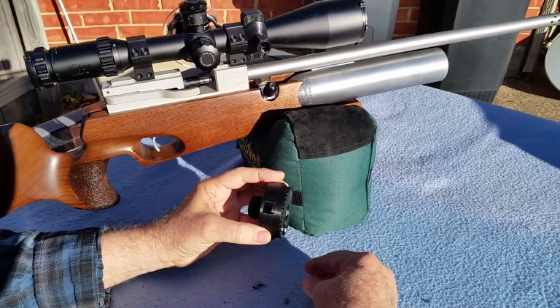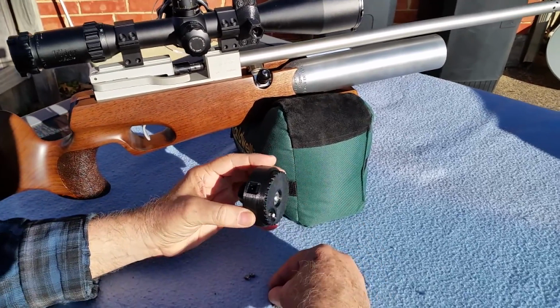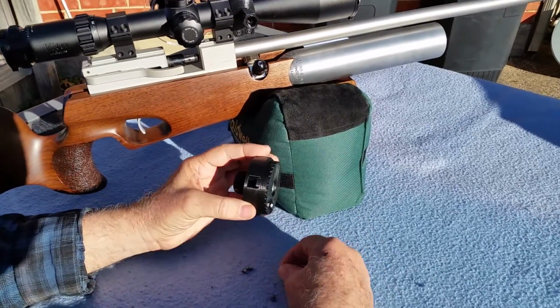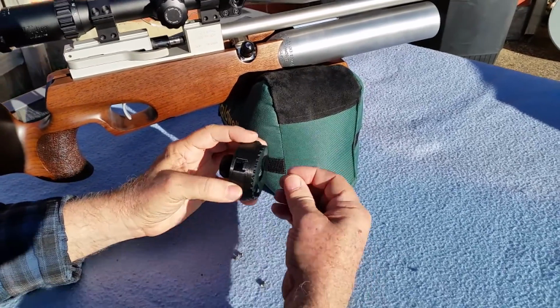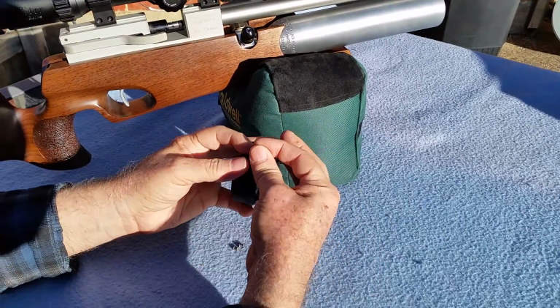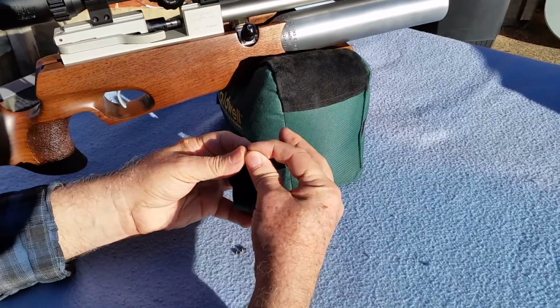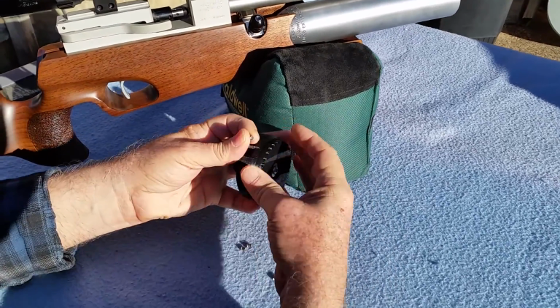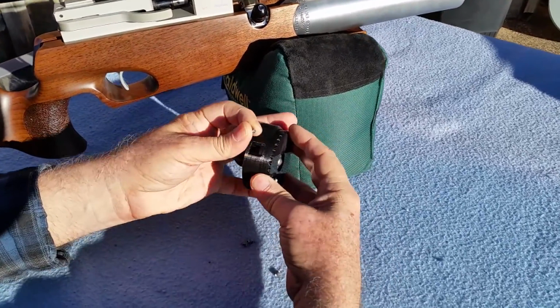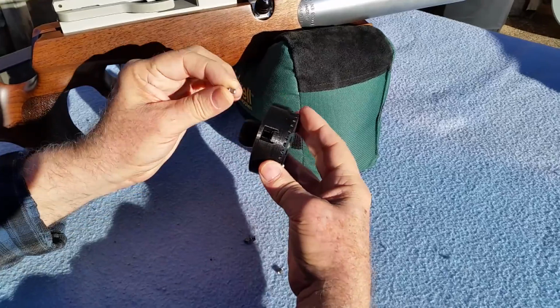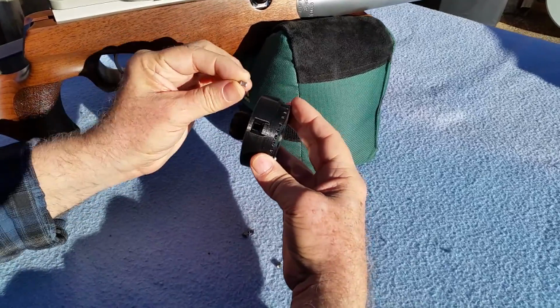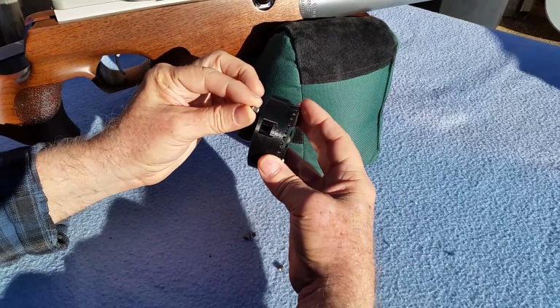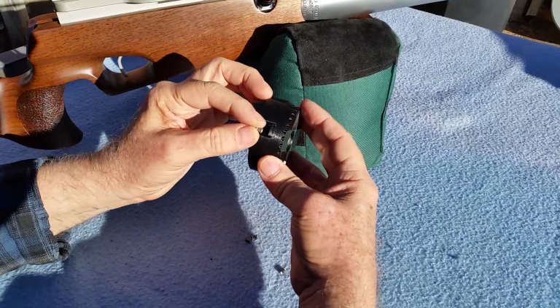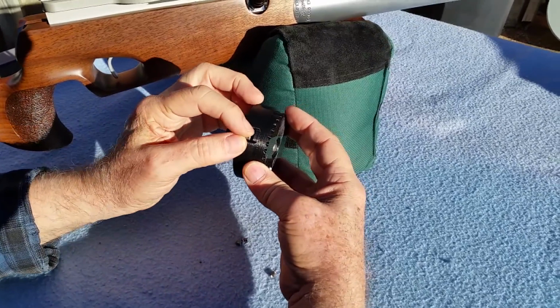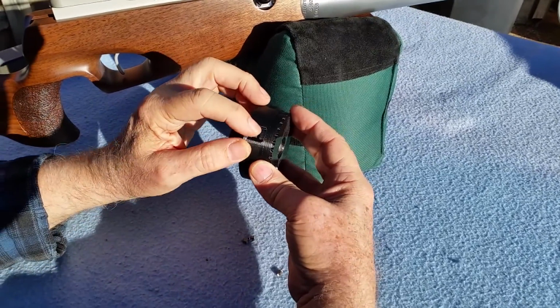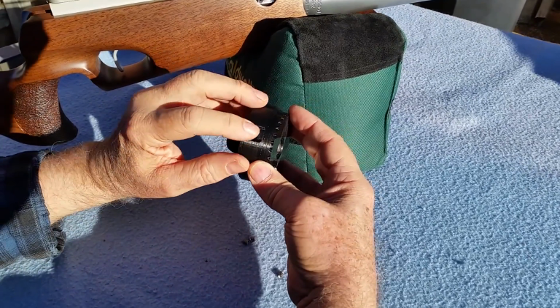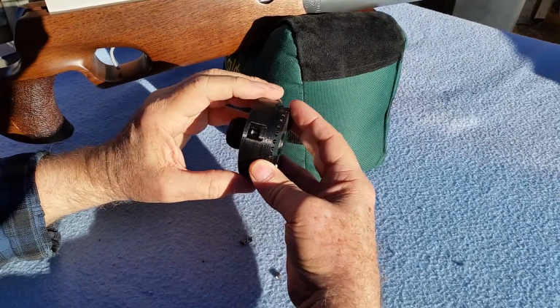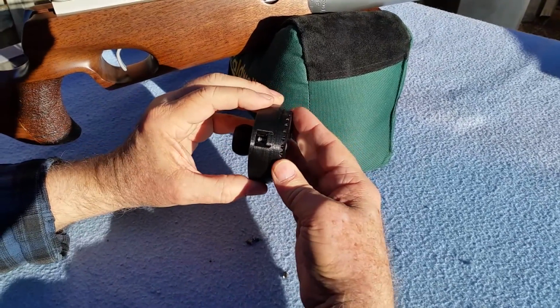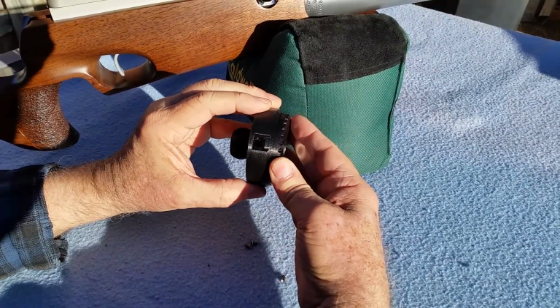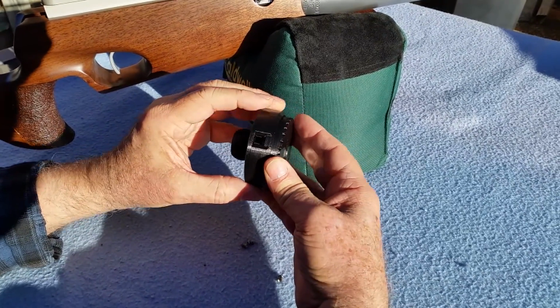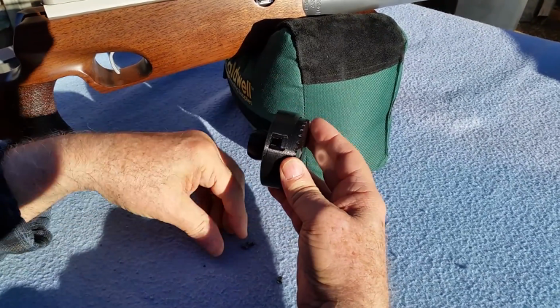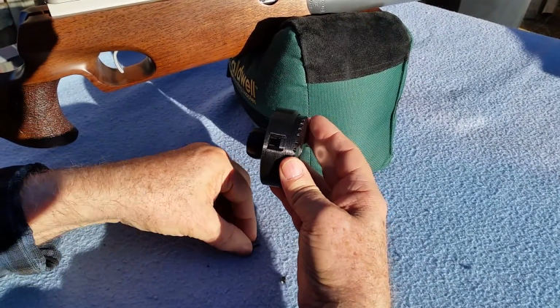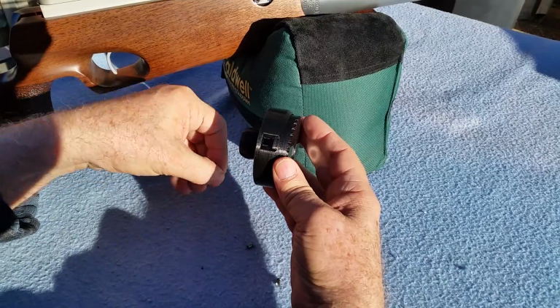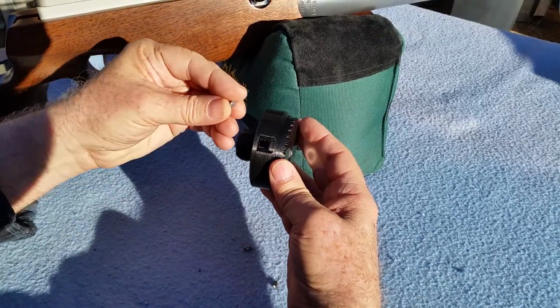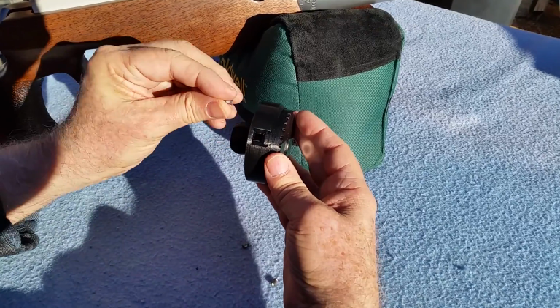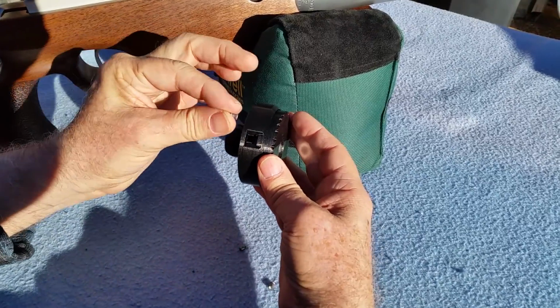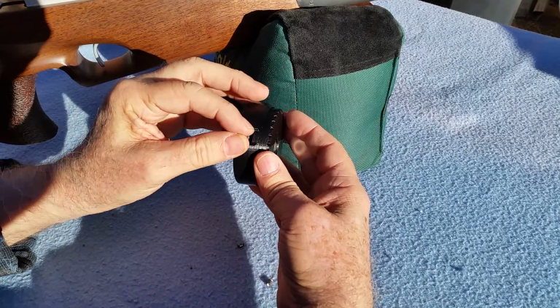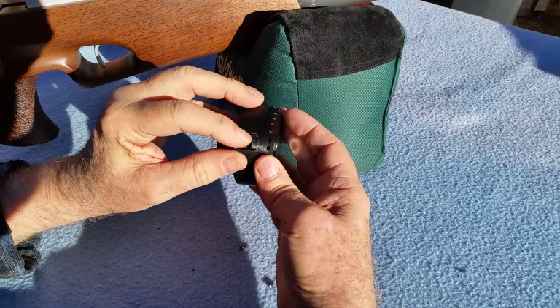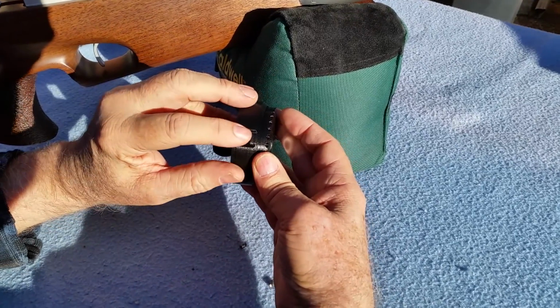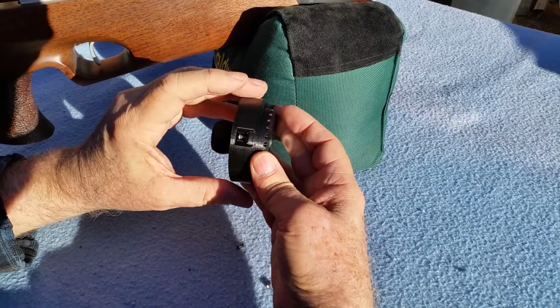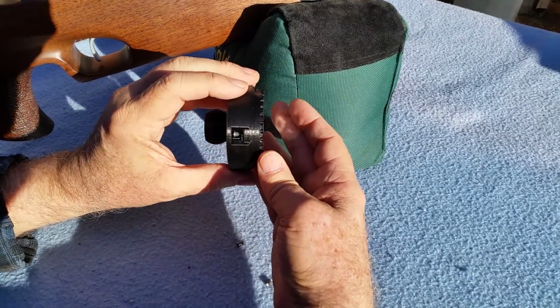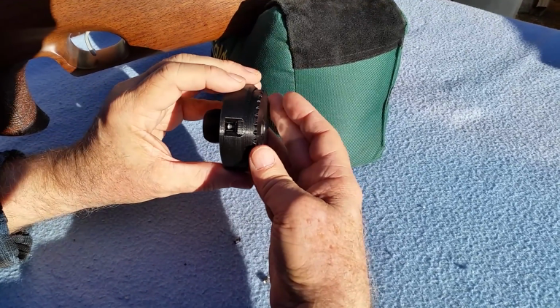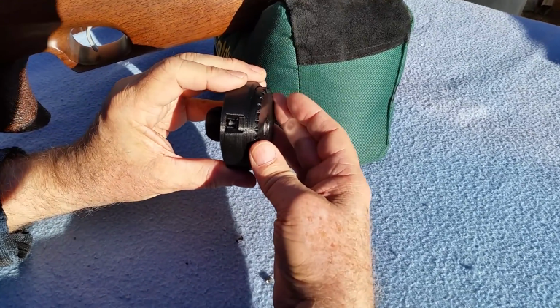The next thing you want to do to load the pellet dispenser is take a pellet and you drop it in like this. Take one pellet at a time and put it into its own little compartment.